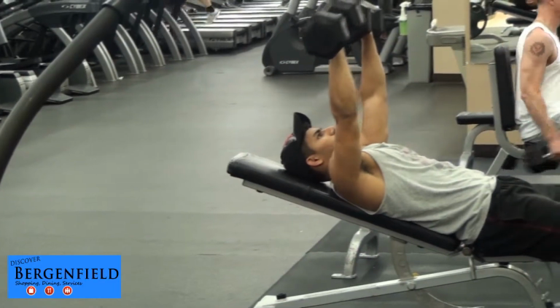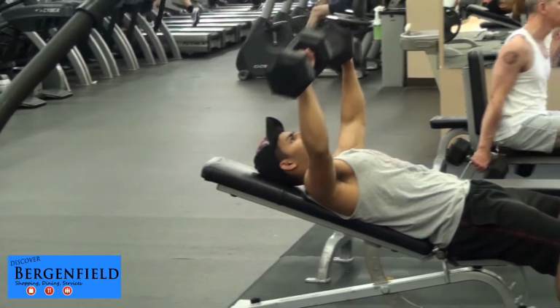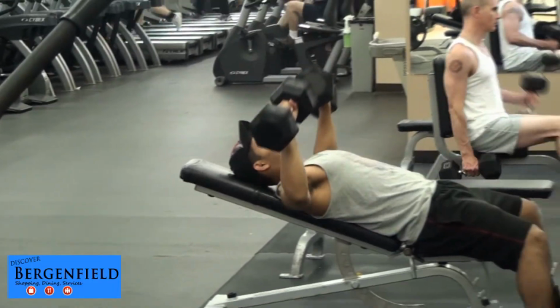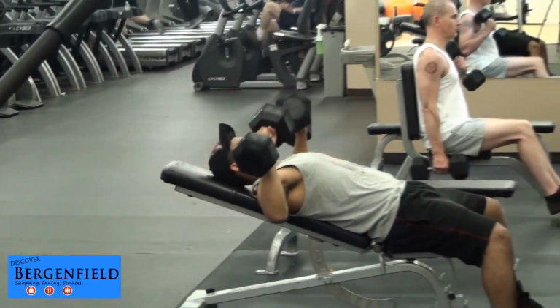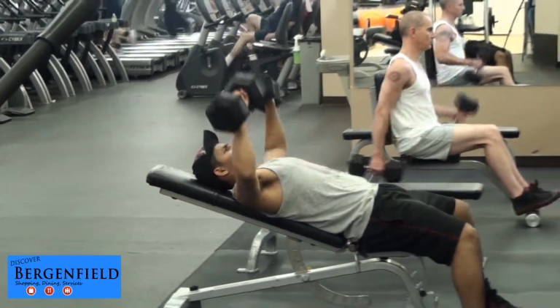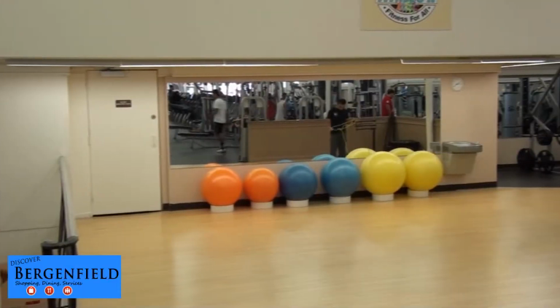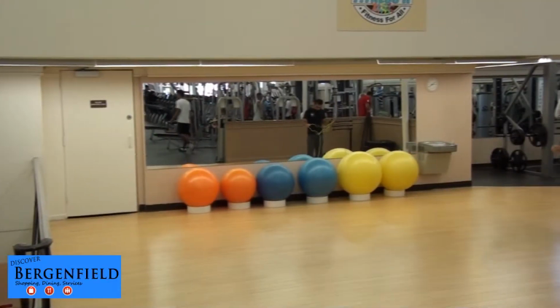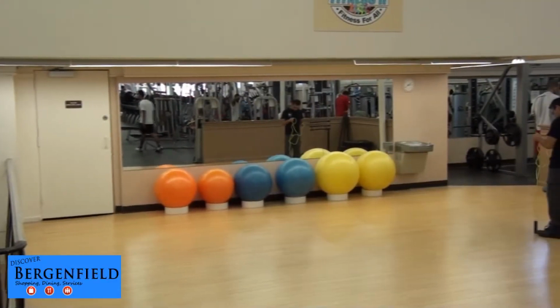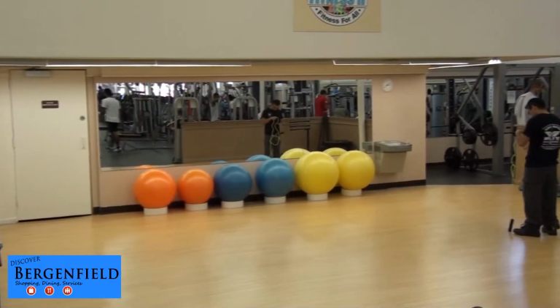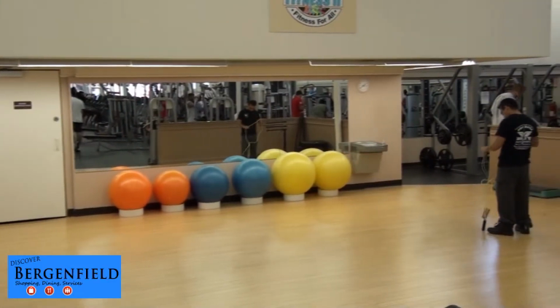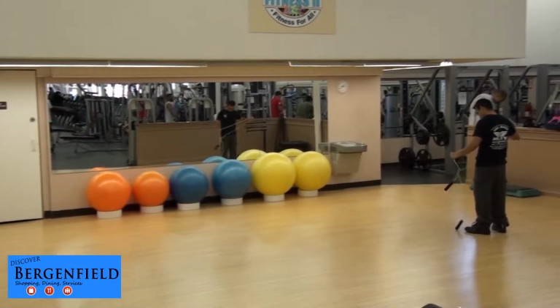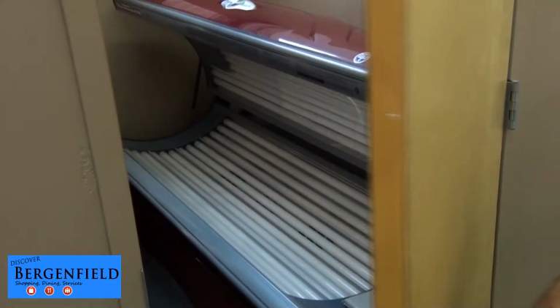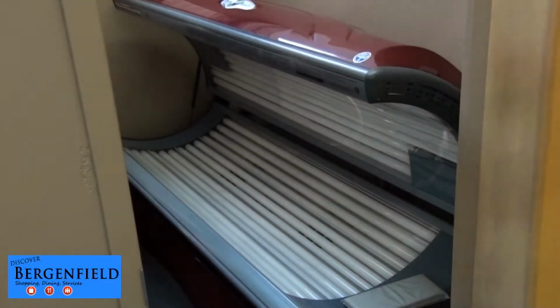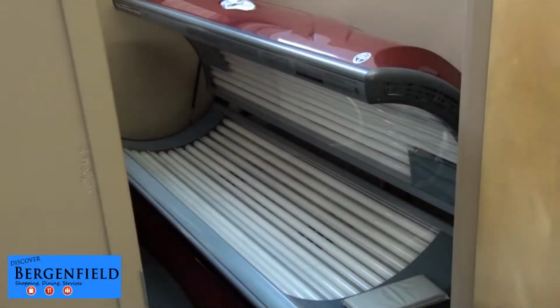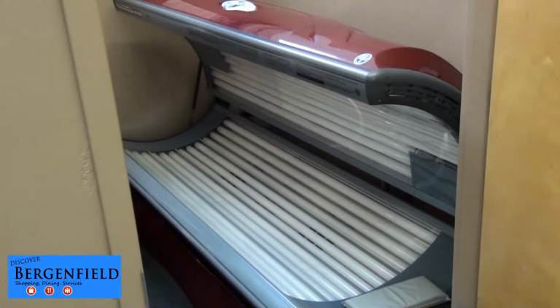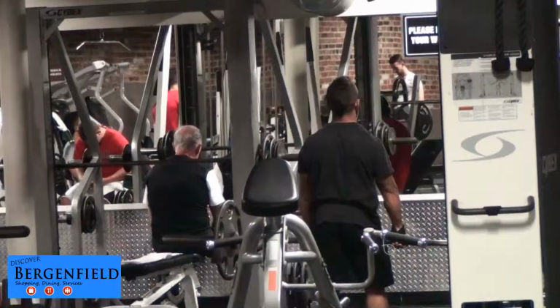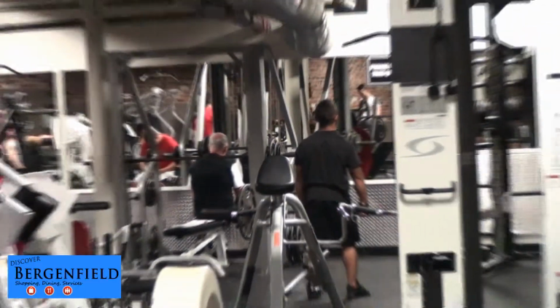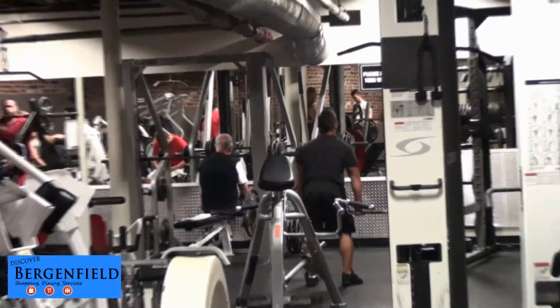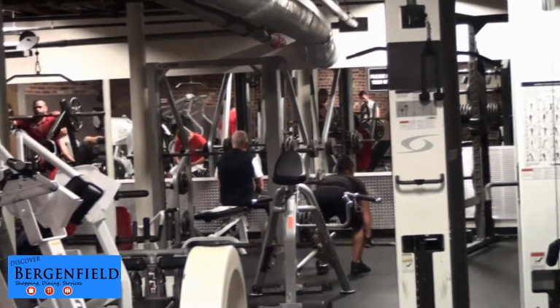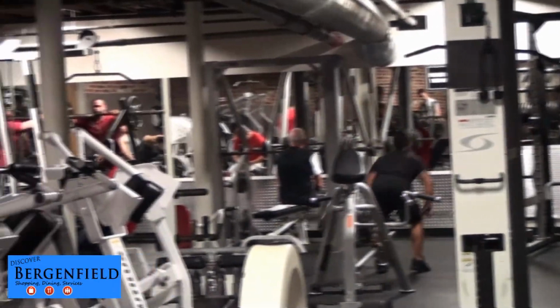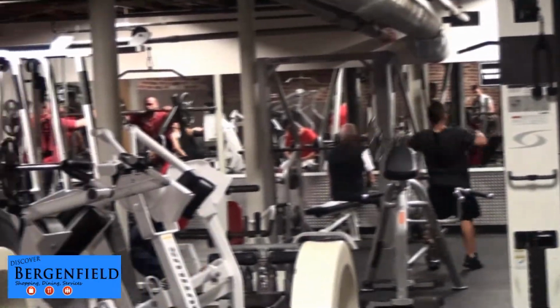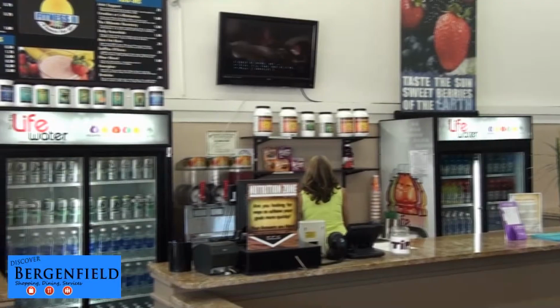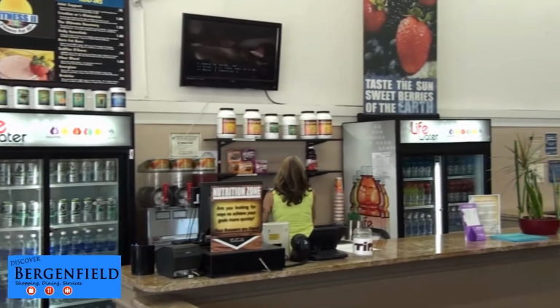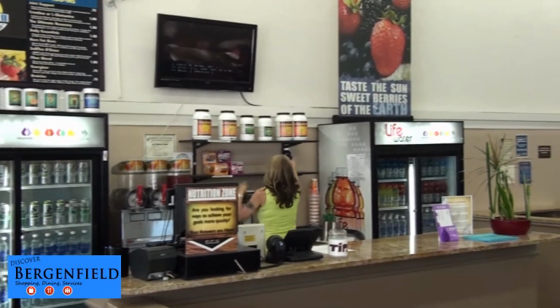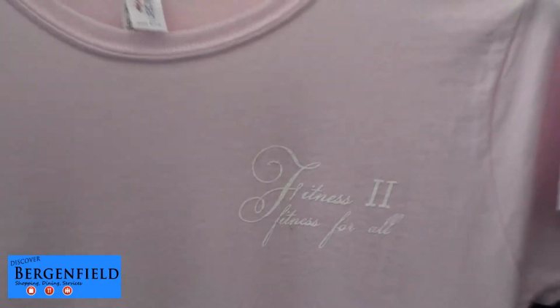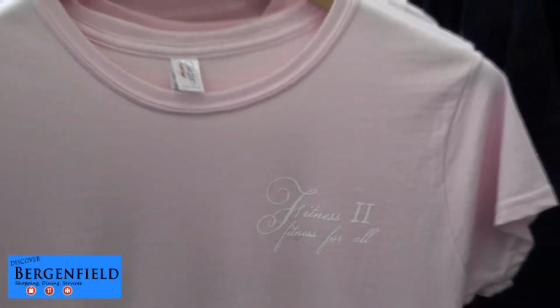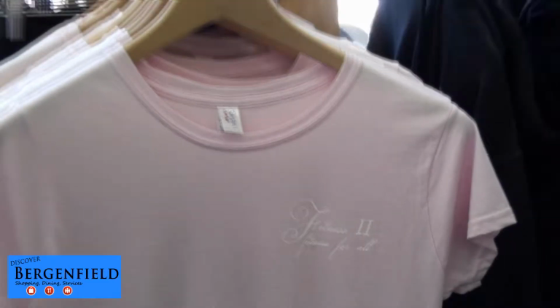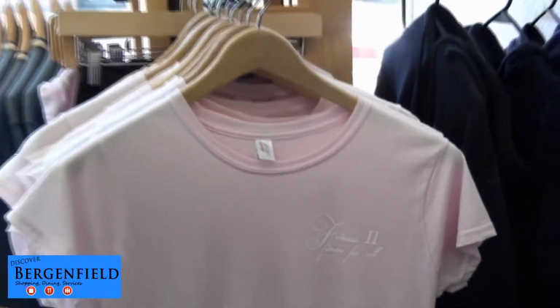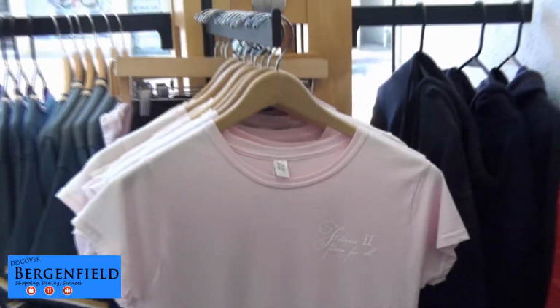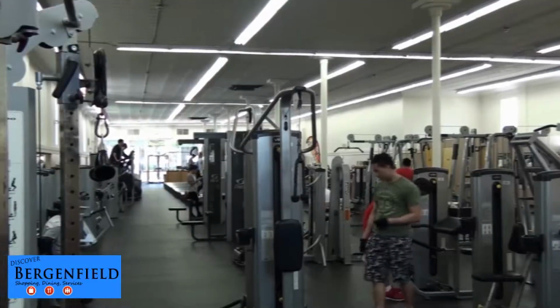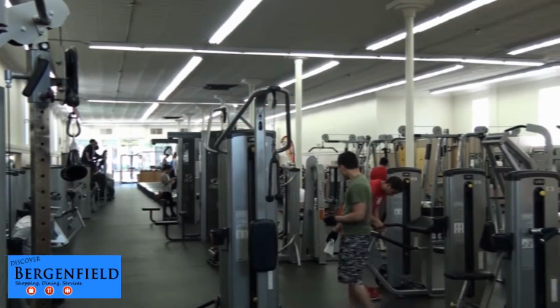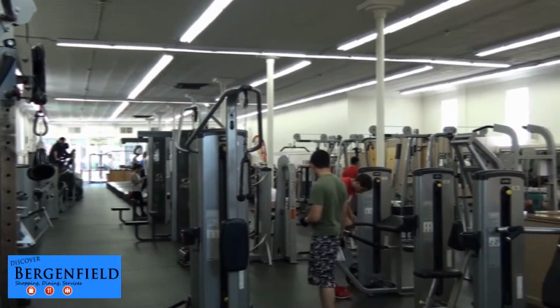A friendly atmosphere and helpful staff, certified personal trainers, clean locker rooms and tanning beds with packages available for unlimited tanning, a smoothie bar and apparel for sale. There's even a private women's only circuit room.